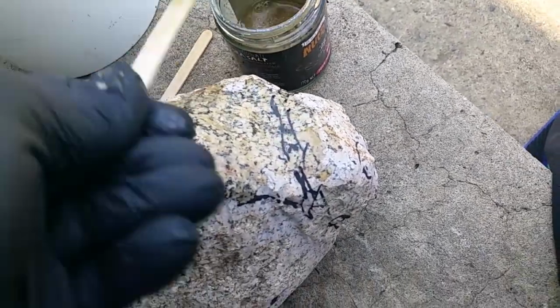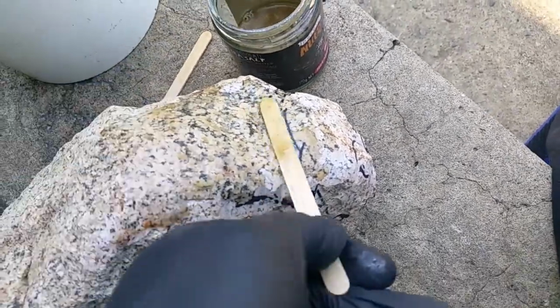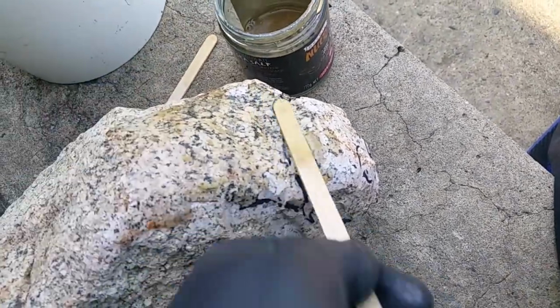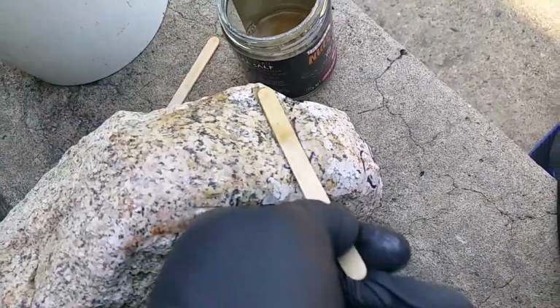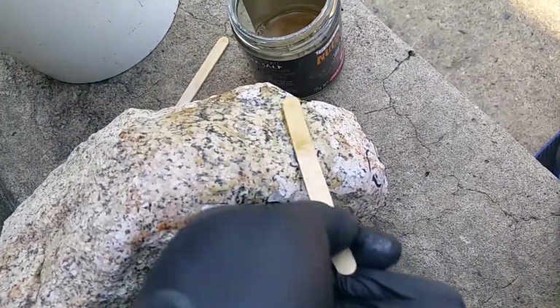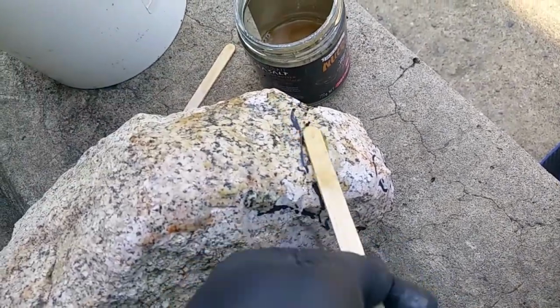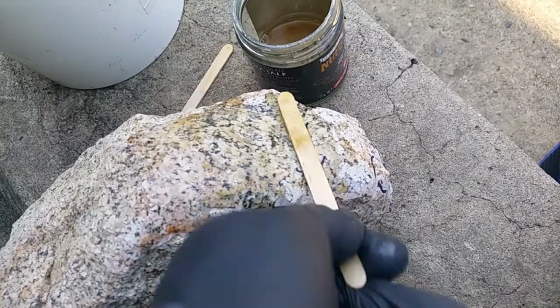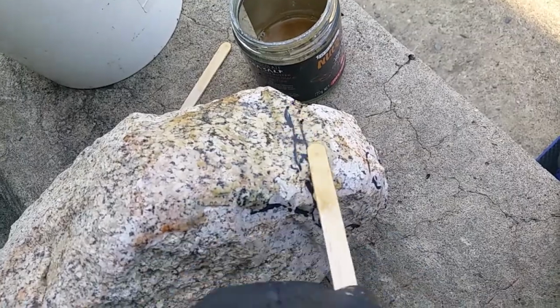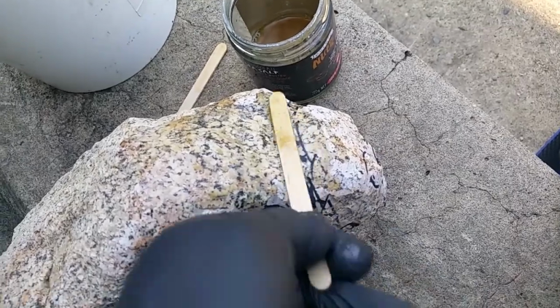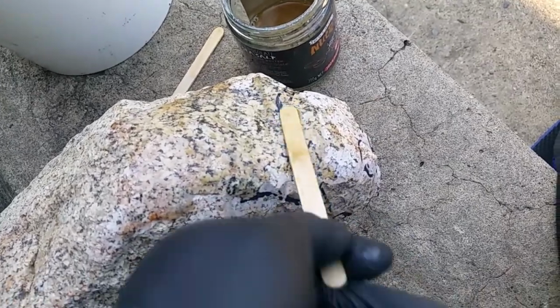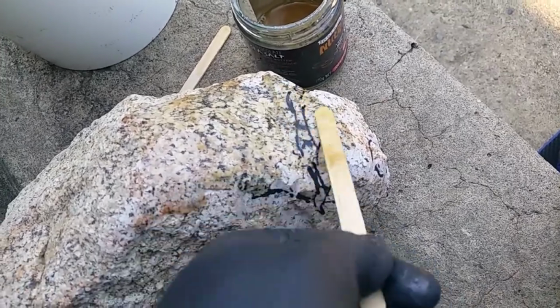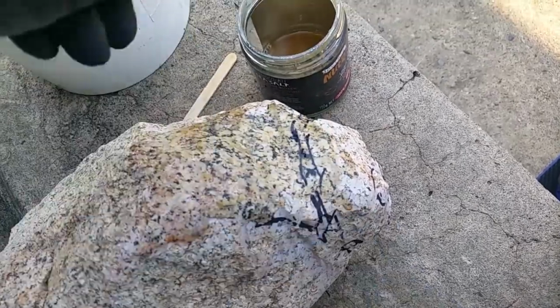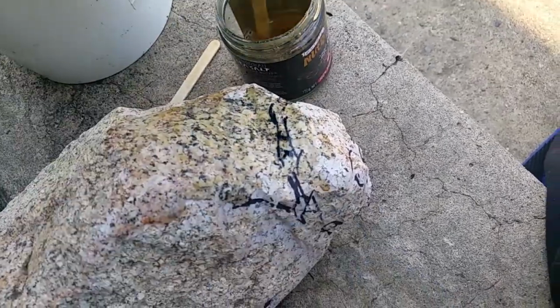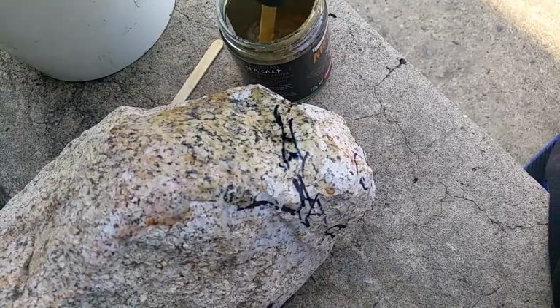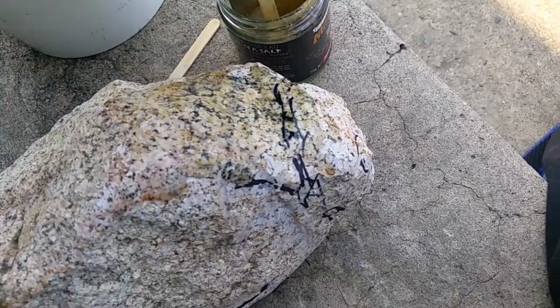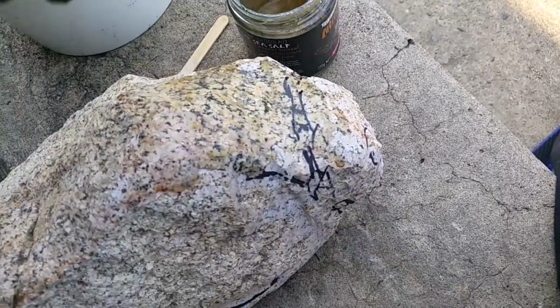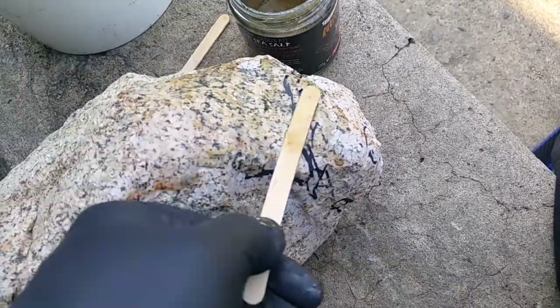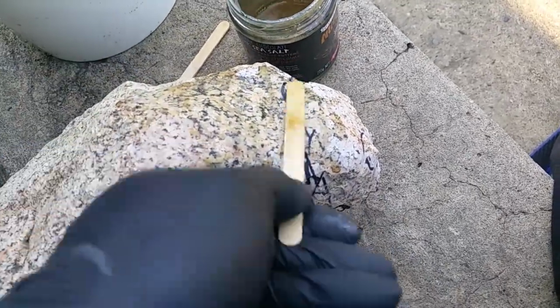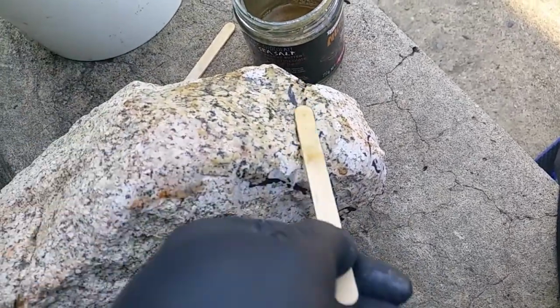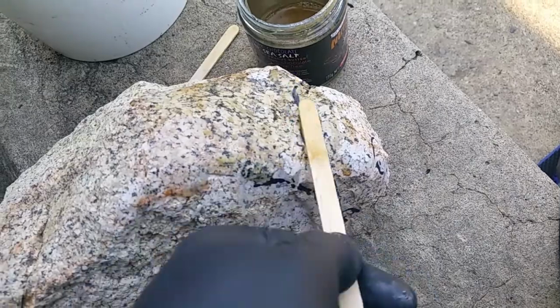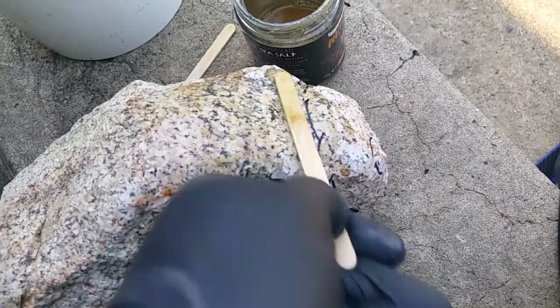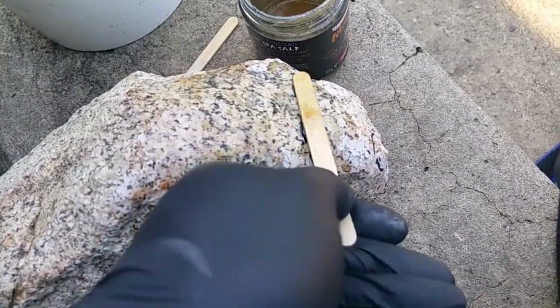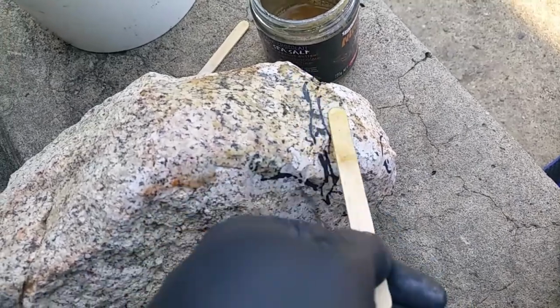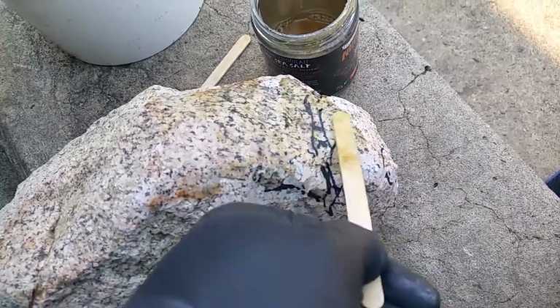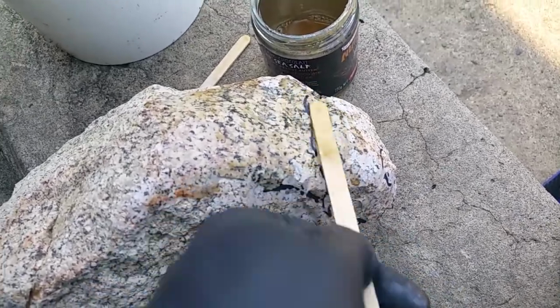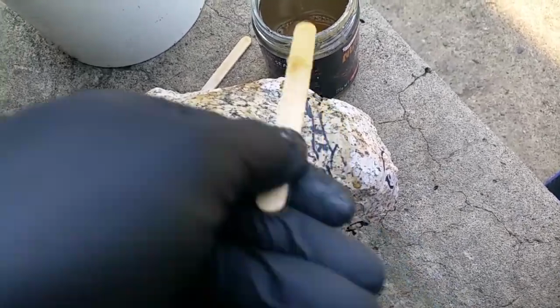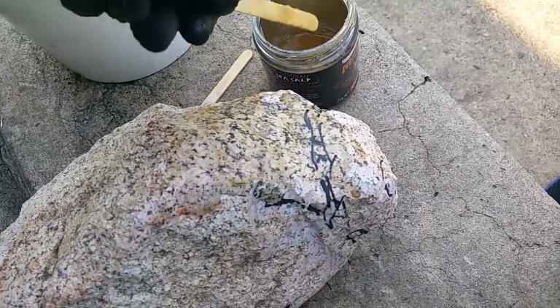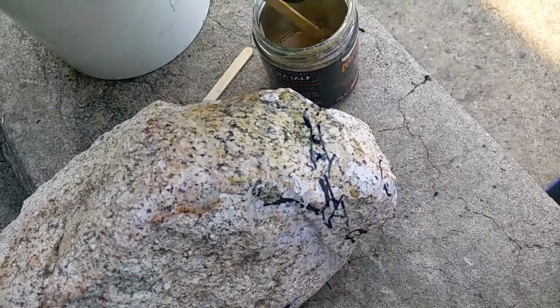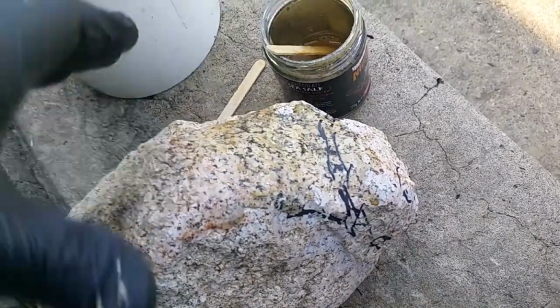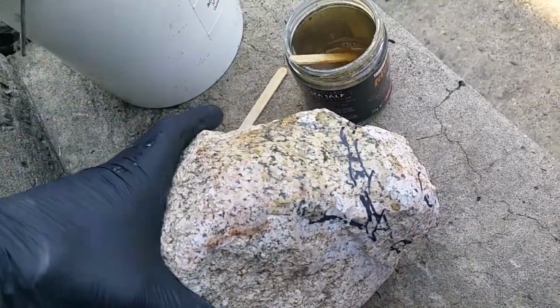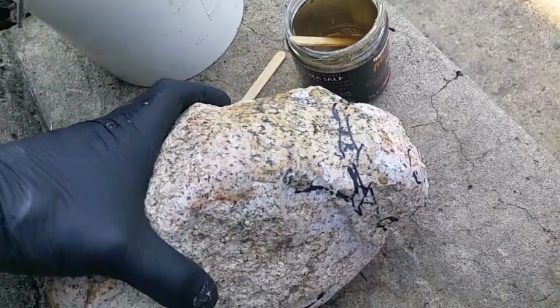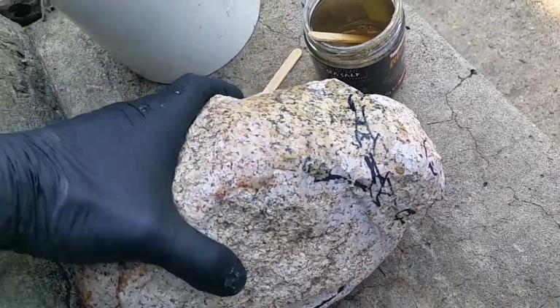The effect we're after here is a glazed appearance that looks polished. Let's pop those in the sun.